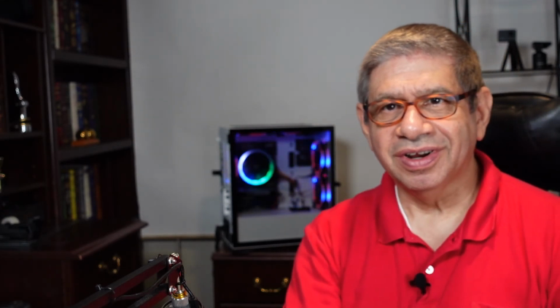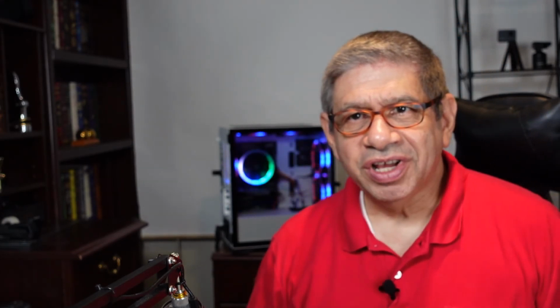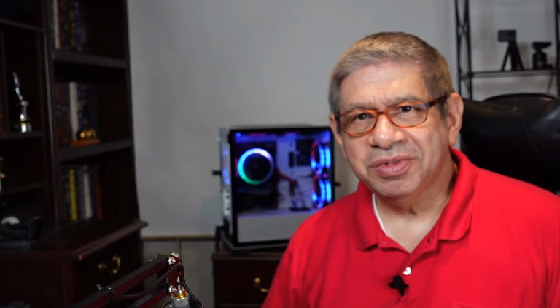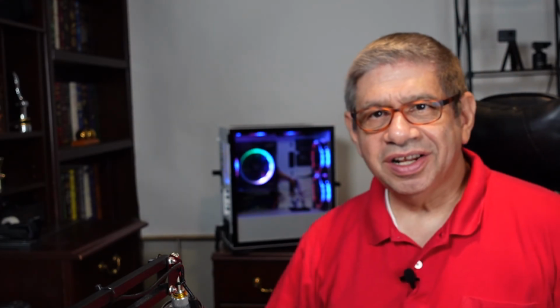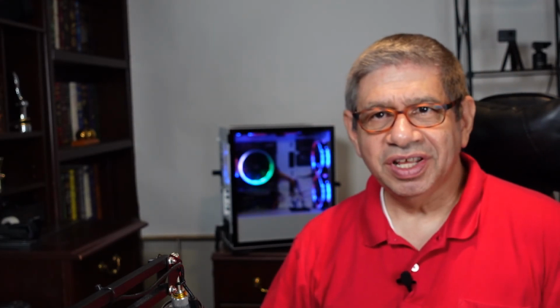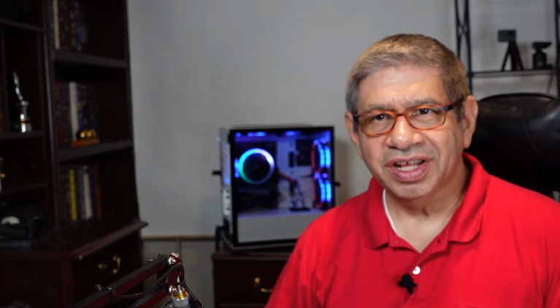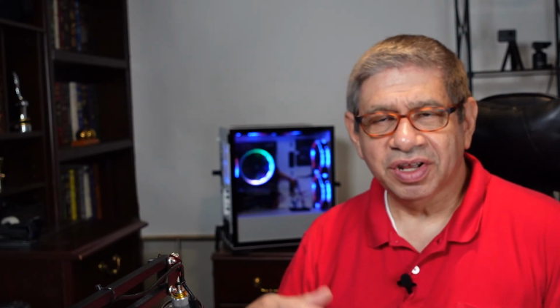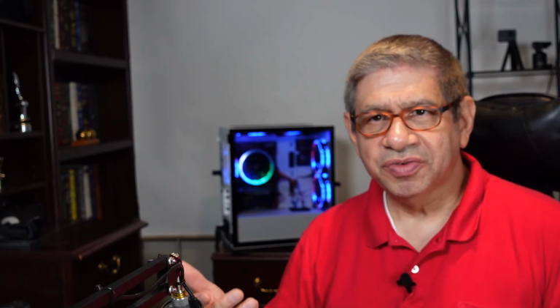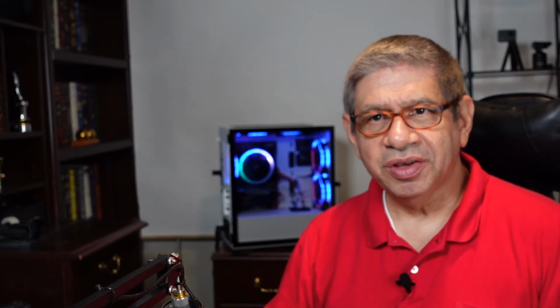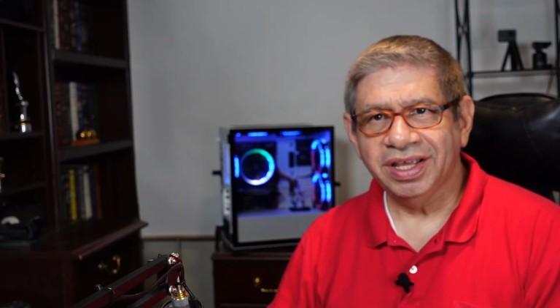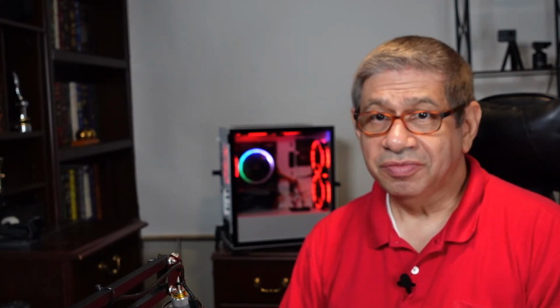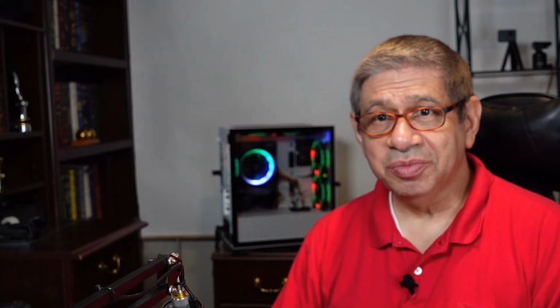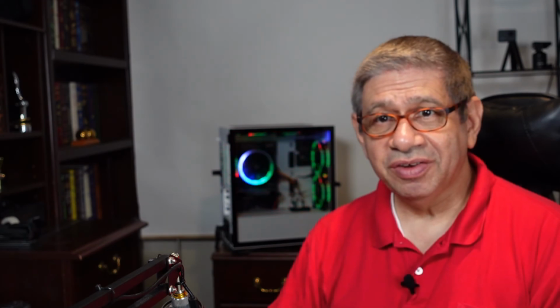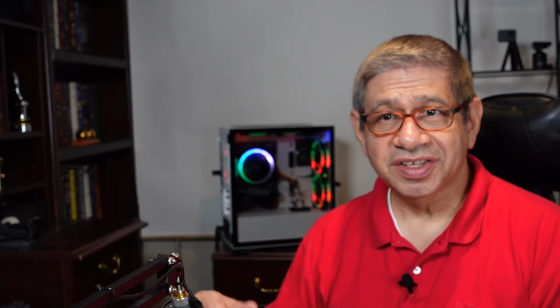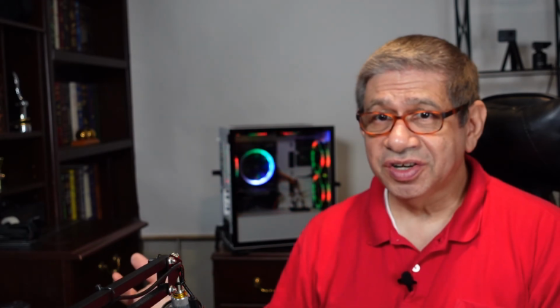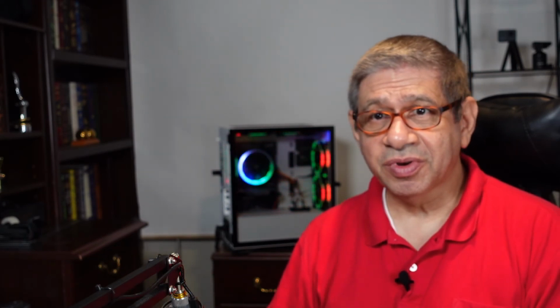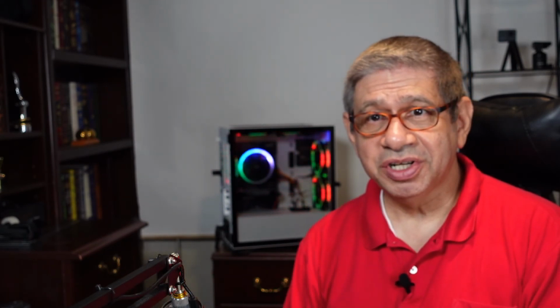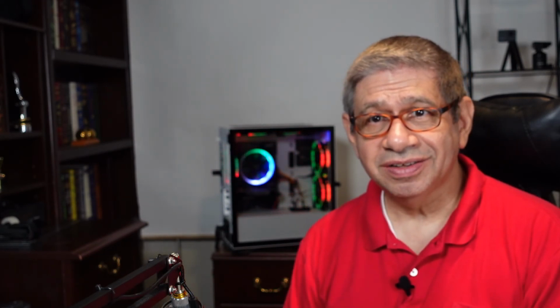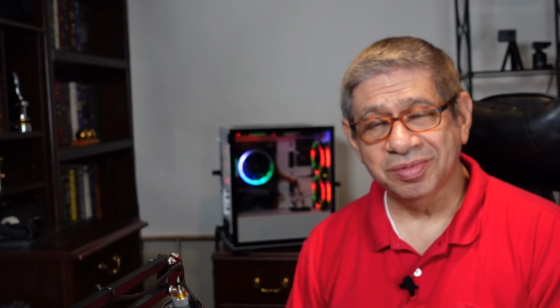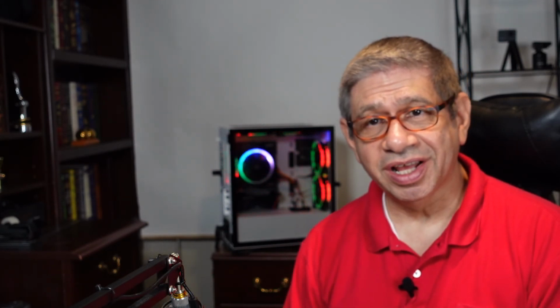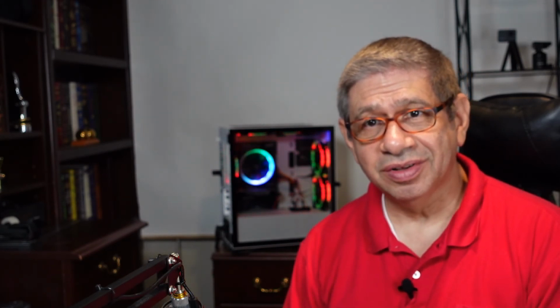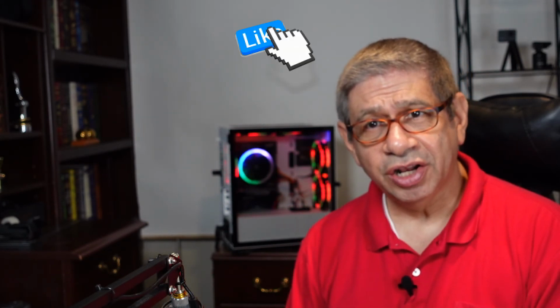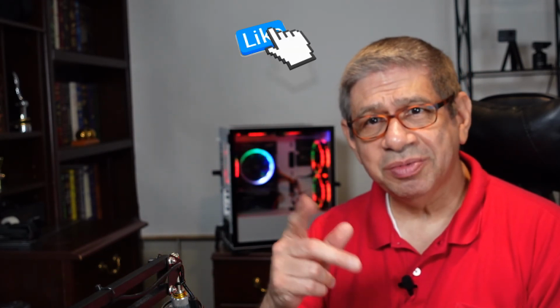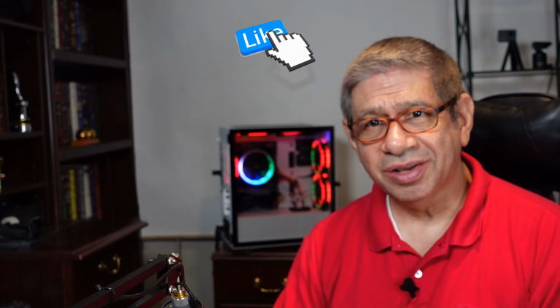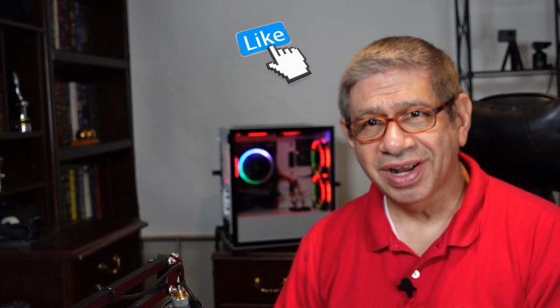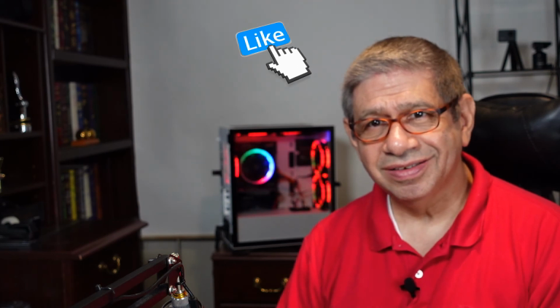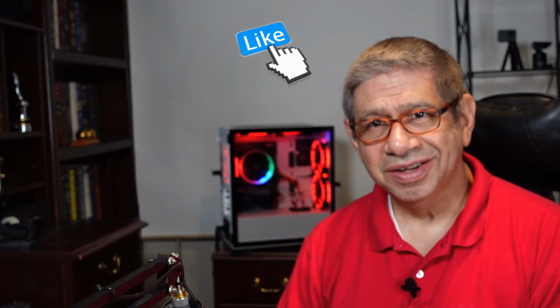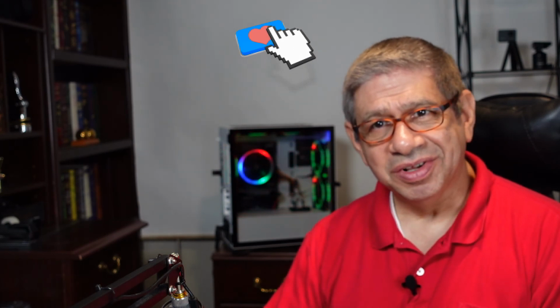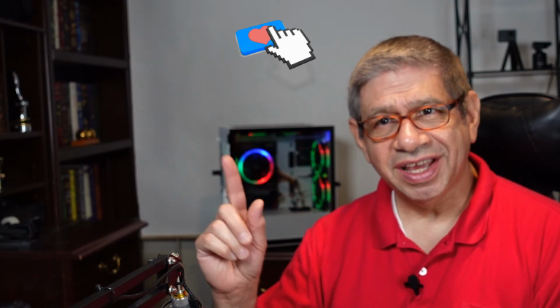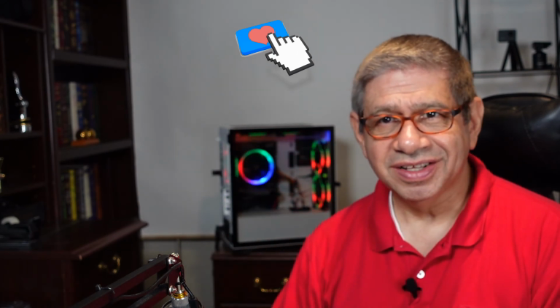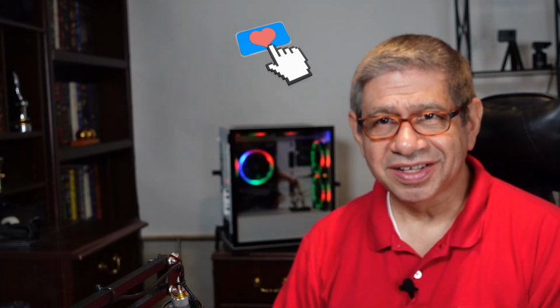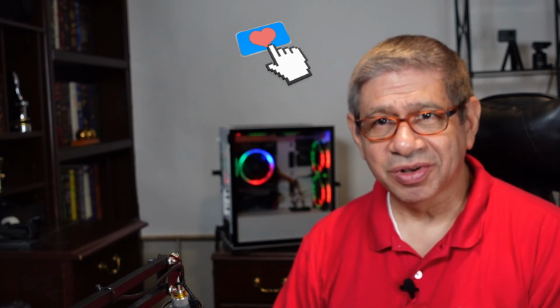If you got something out of this video that you found useful, please consider subscribing to my channel — that would be really helpful. Also give me a like while you're at it. Take care until the next time.